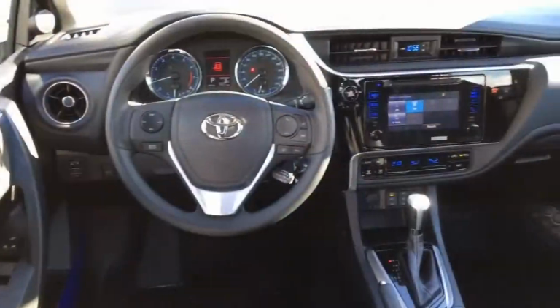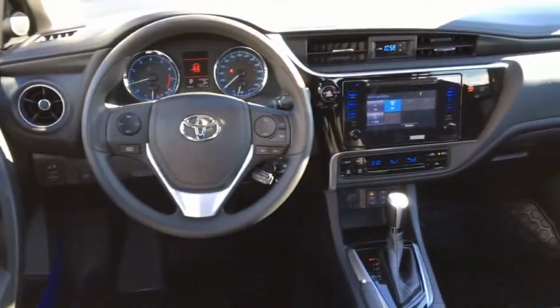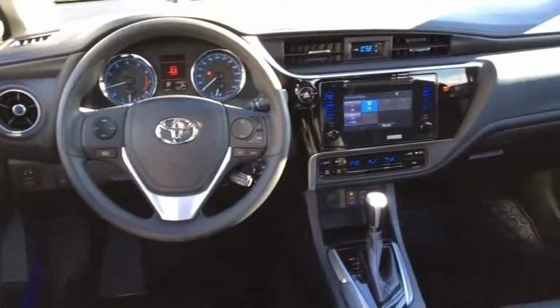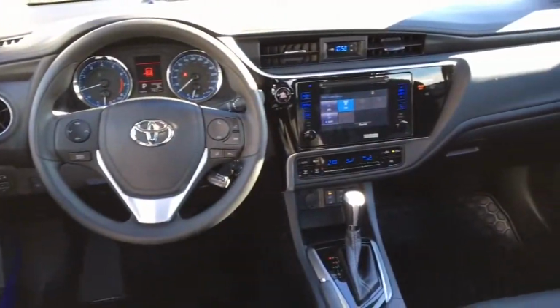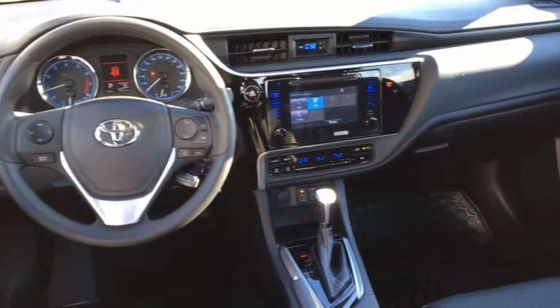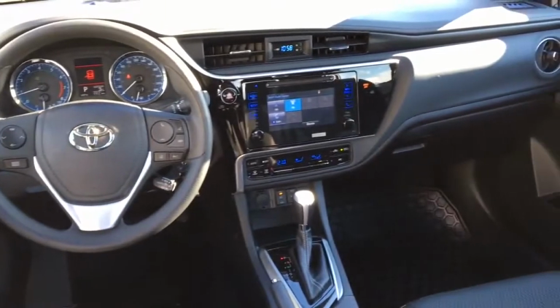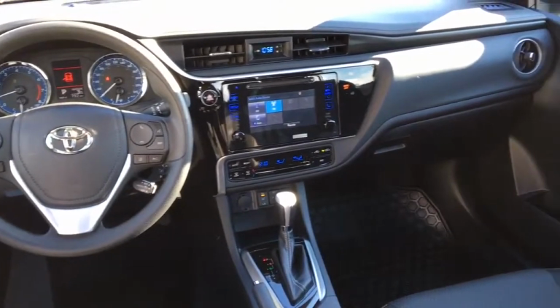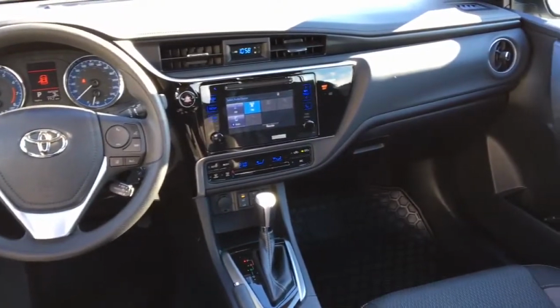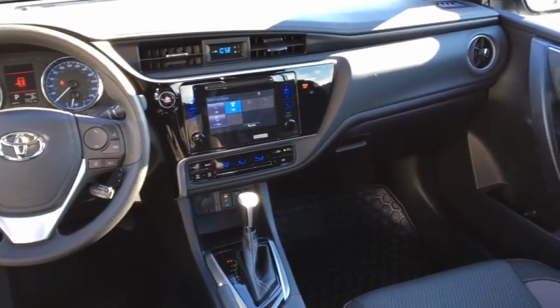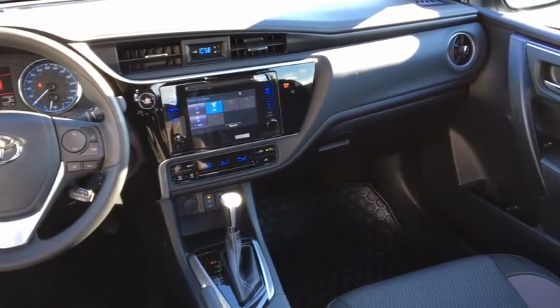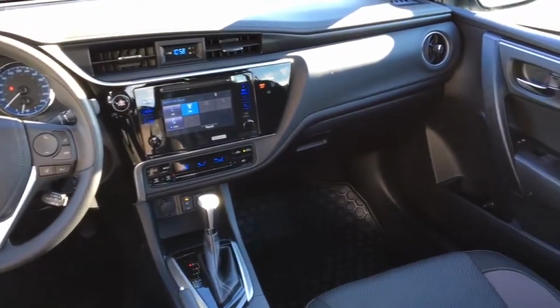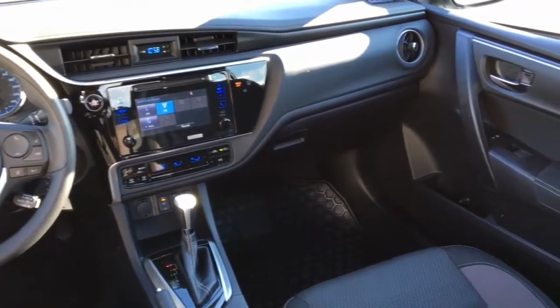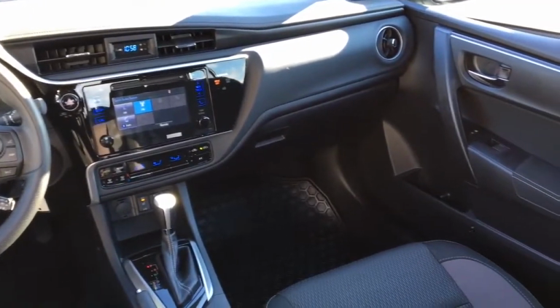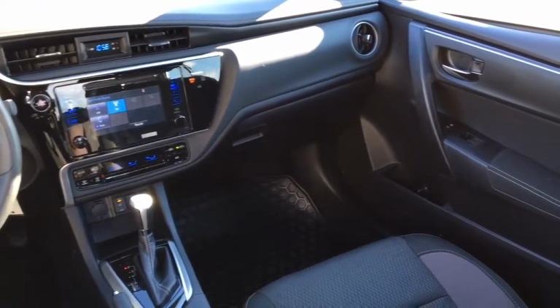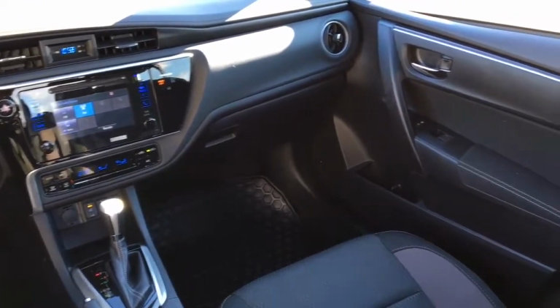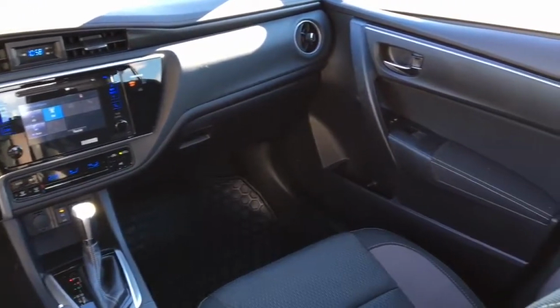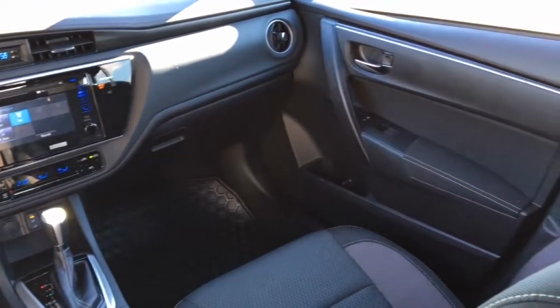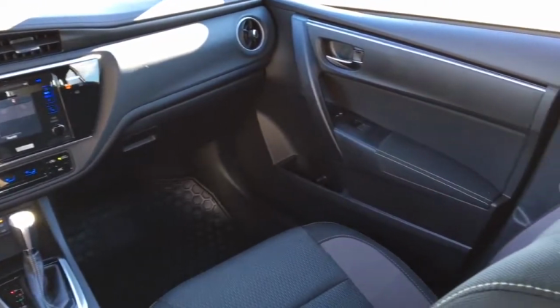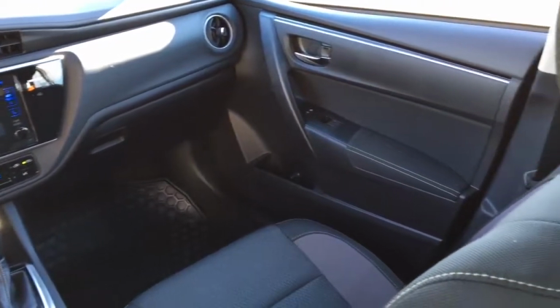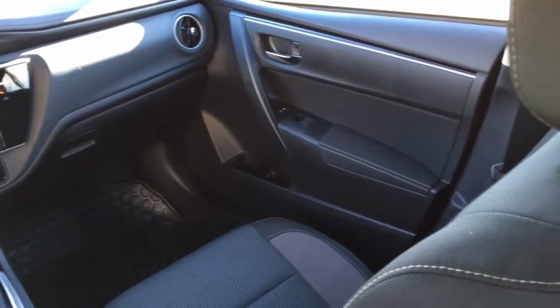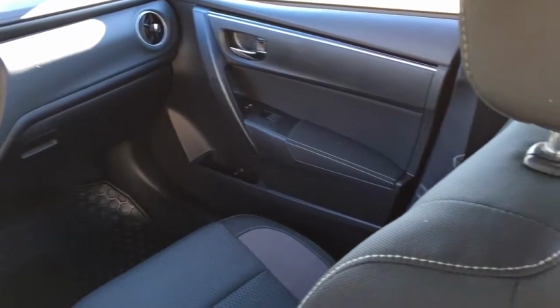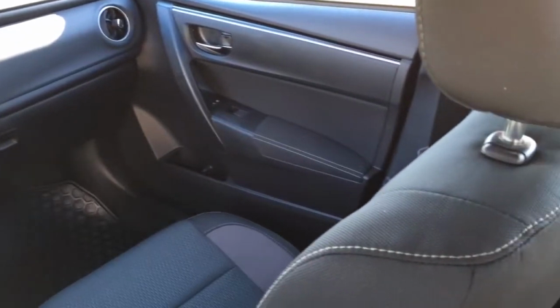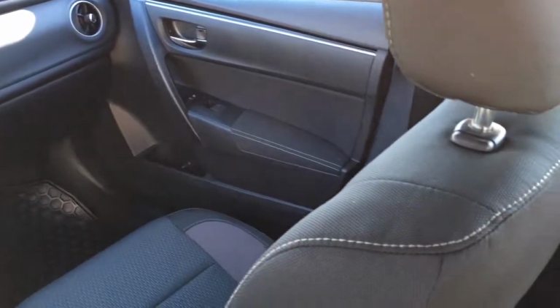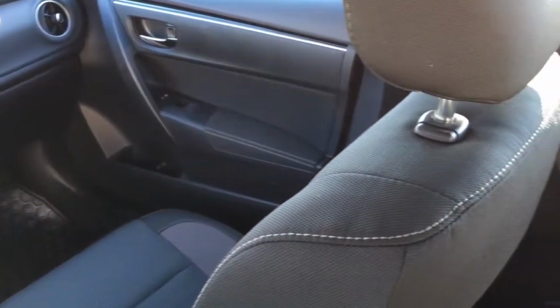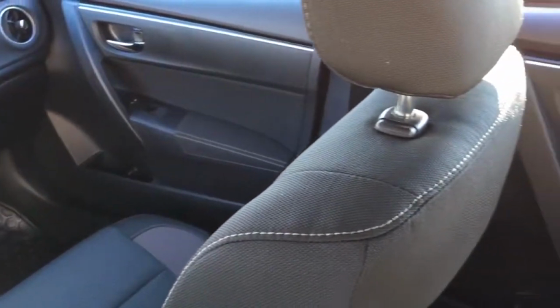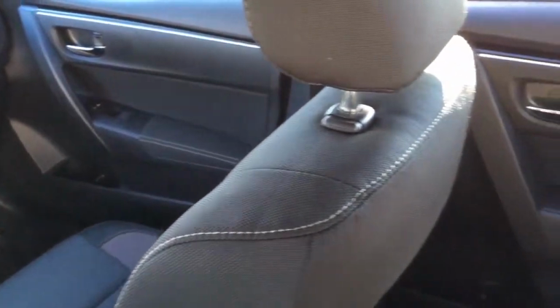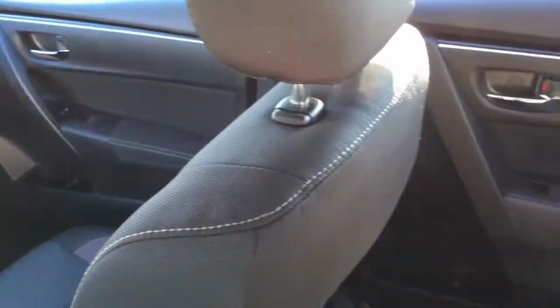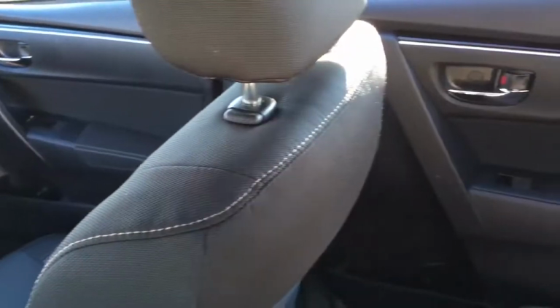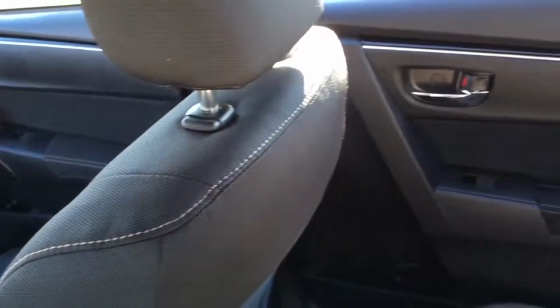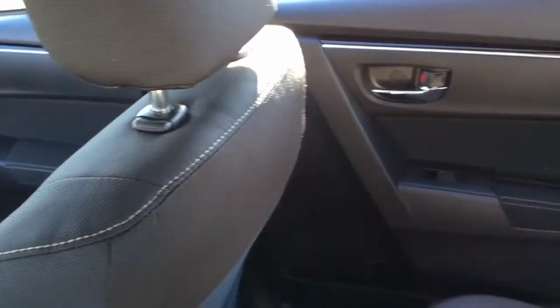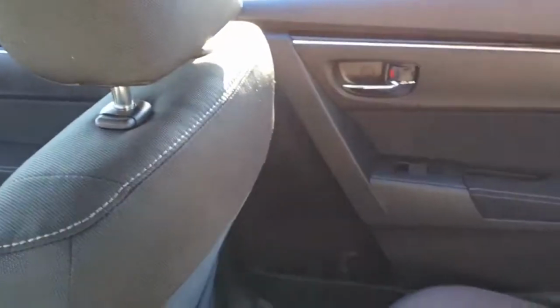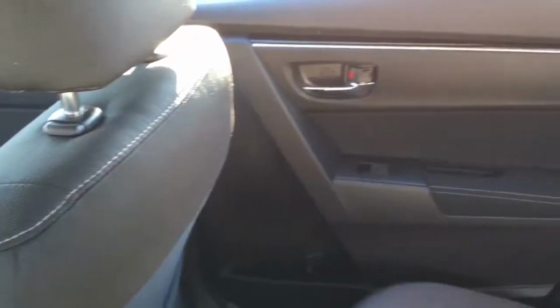Comfort features include tilt steering, power windows and locks, dynamic radar cruise control, power heated mirrors, air conditioning with optional auto AC, and heated front seats on the SE and LE models.